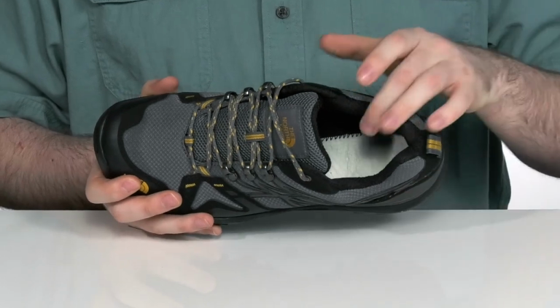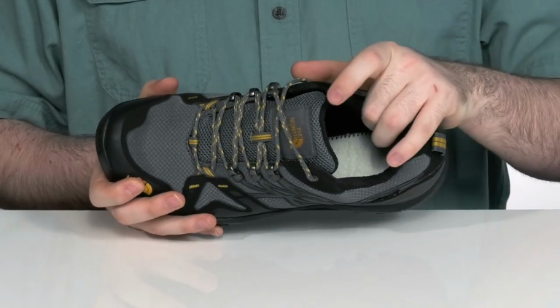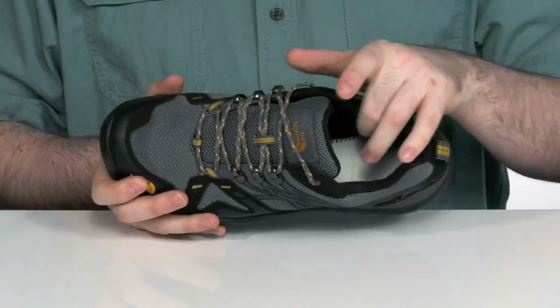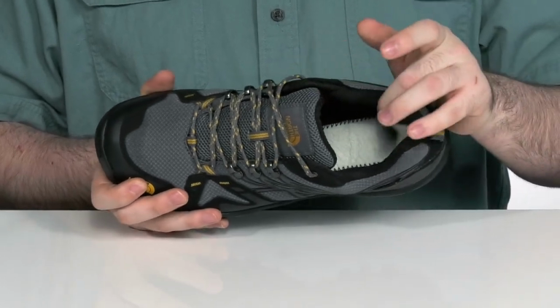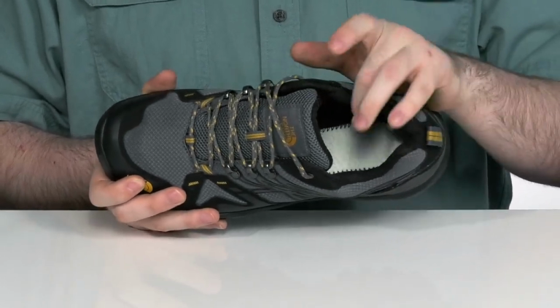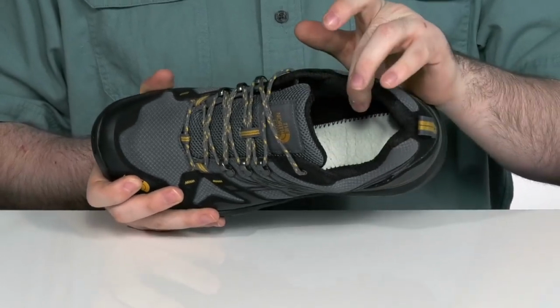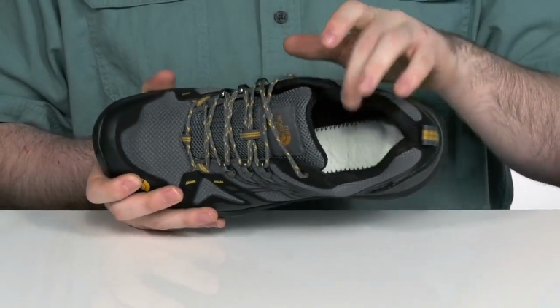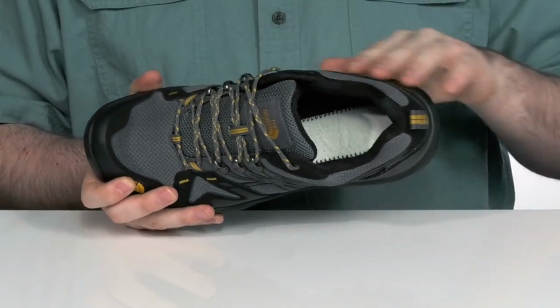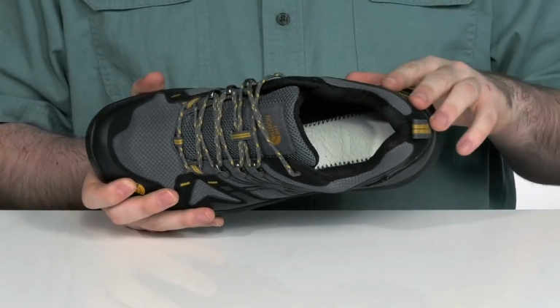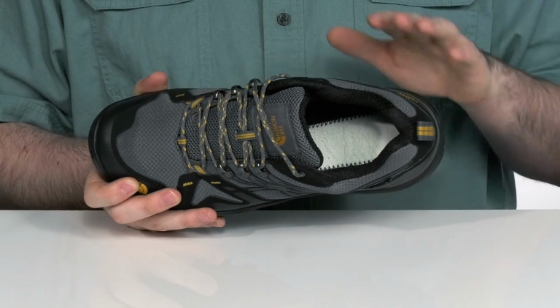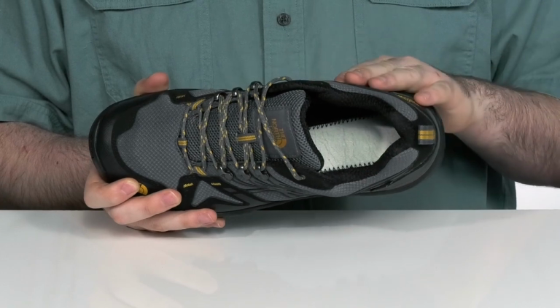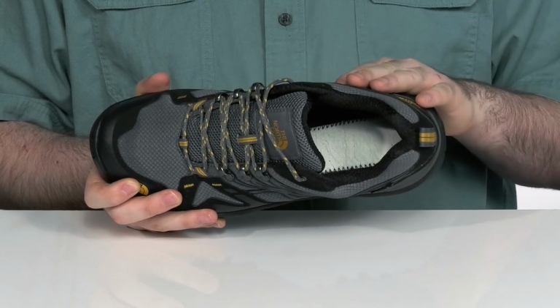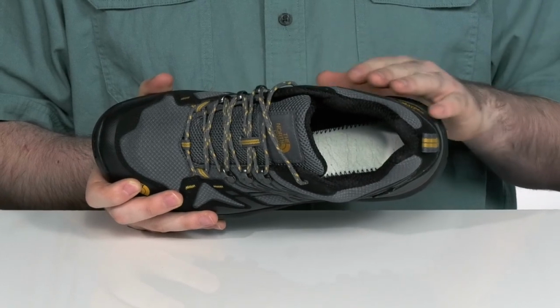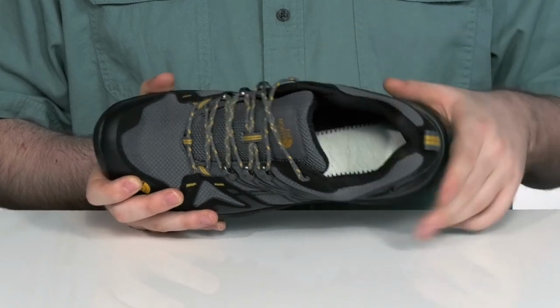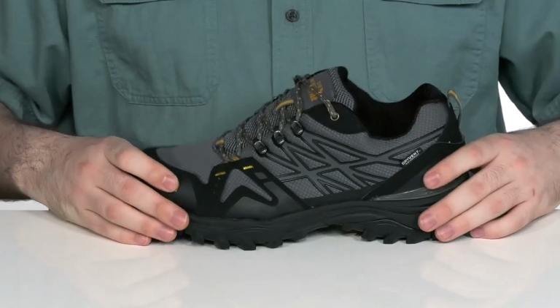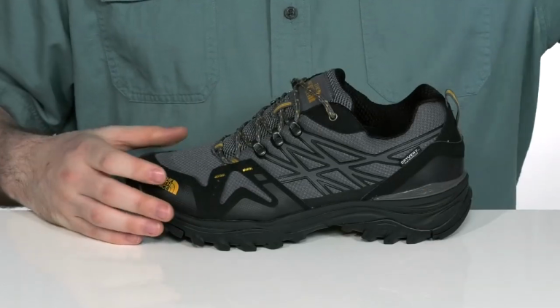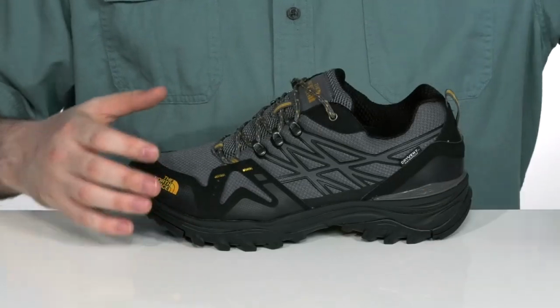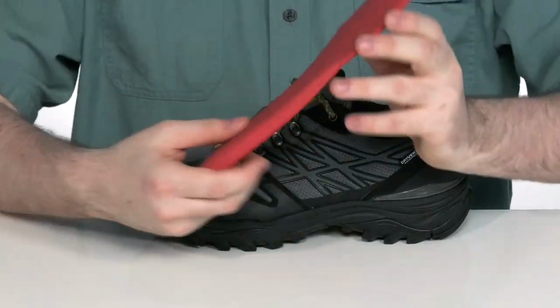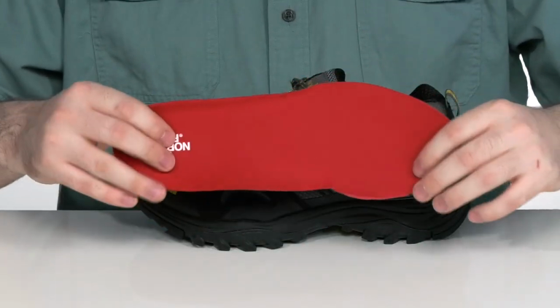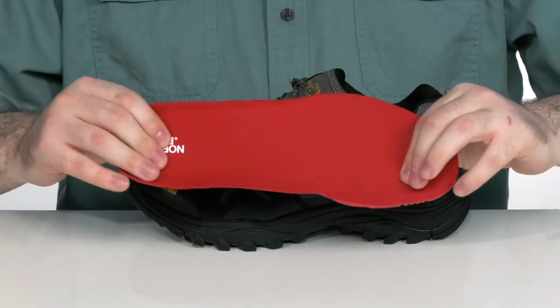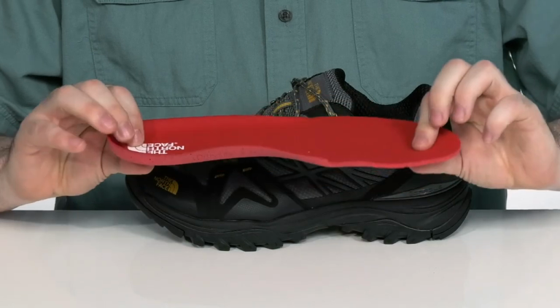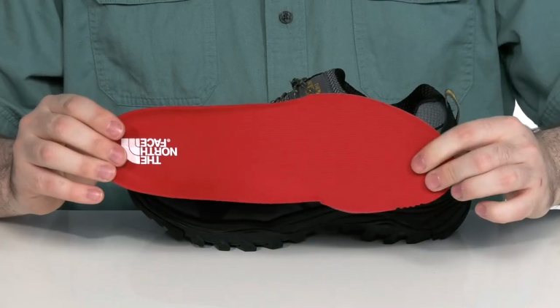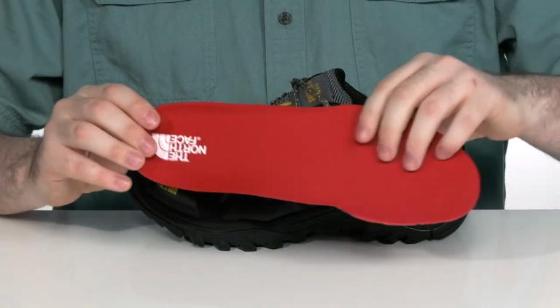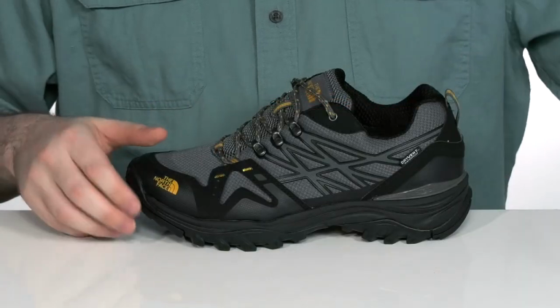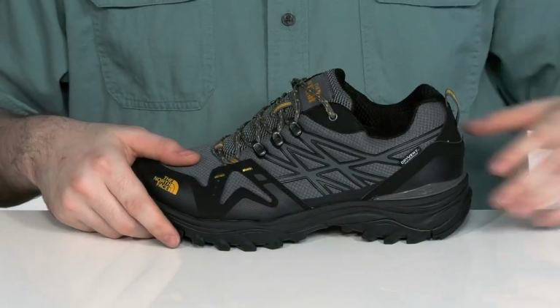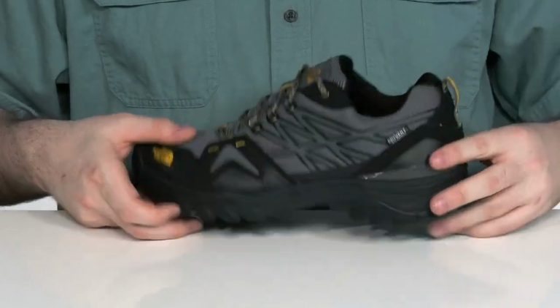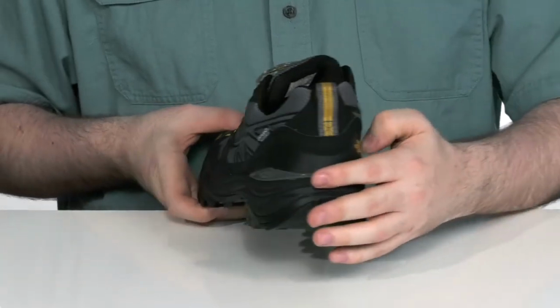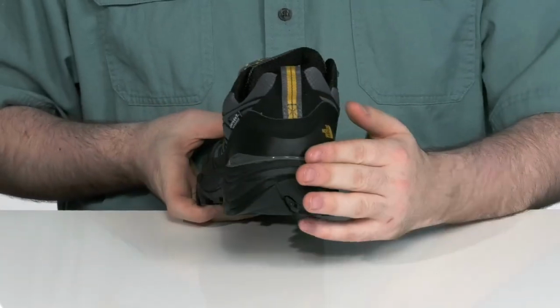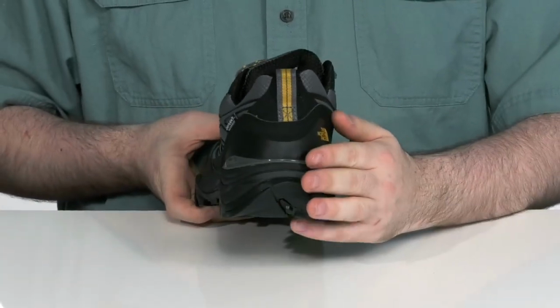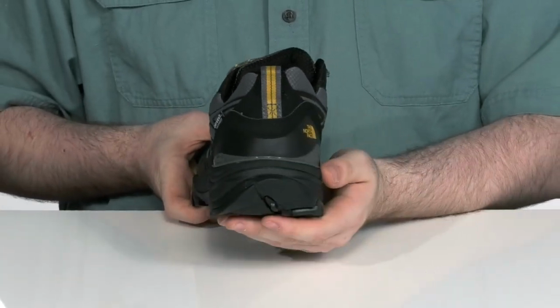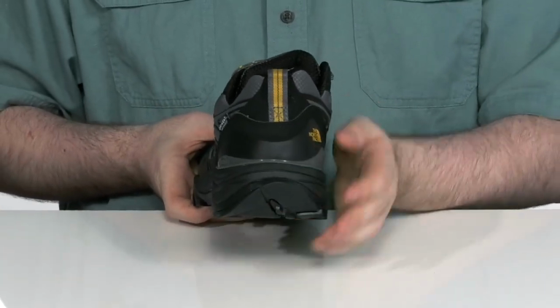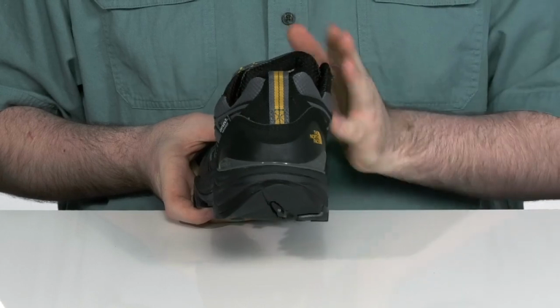The inside lining is a dry vent waterproof membrane that wicks away moisture and keeps your feet feeling breathable, with a removable supportive and comfortable foam footbed underfoot.